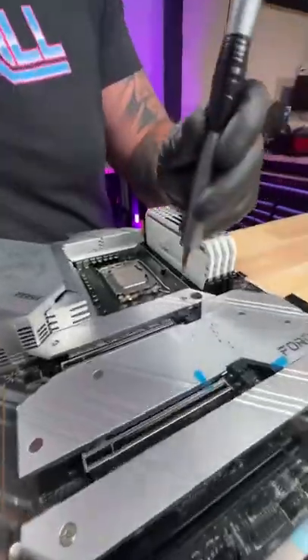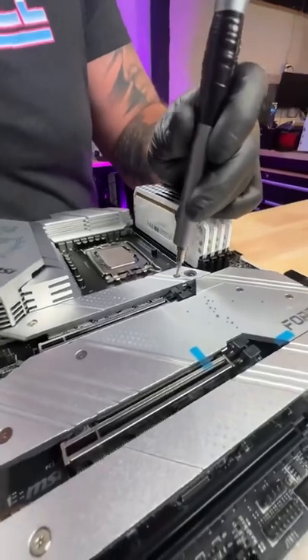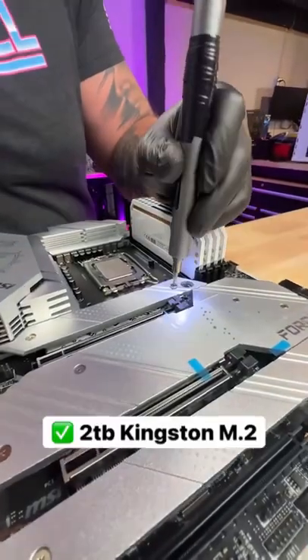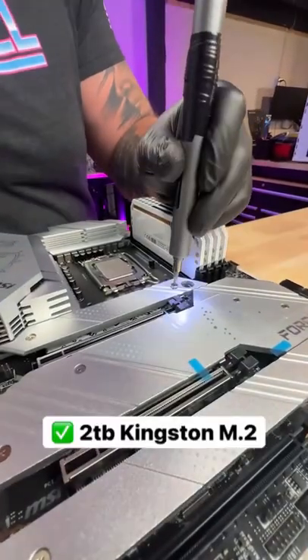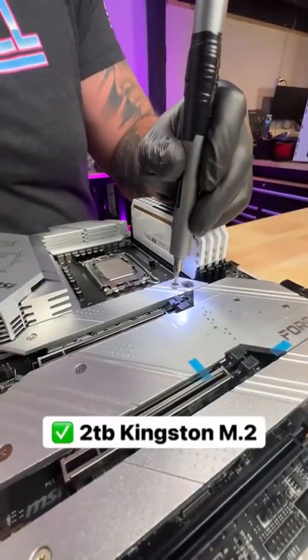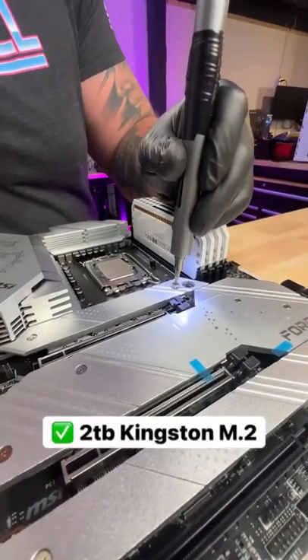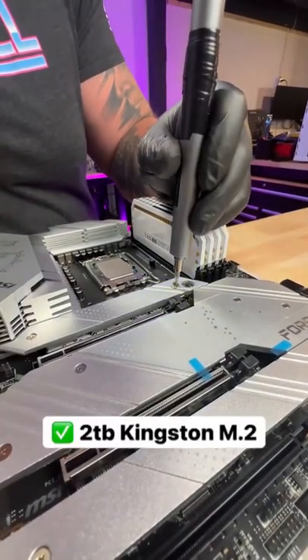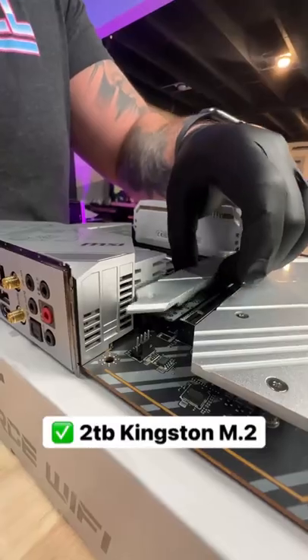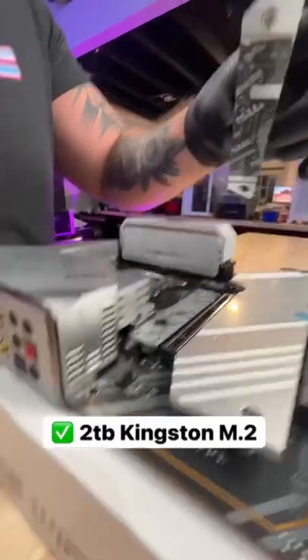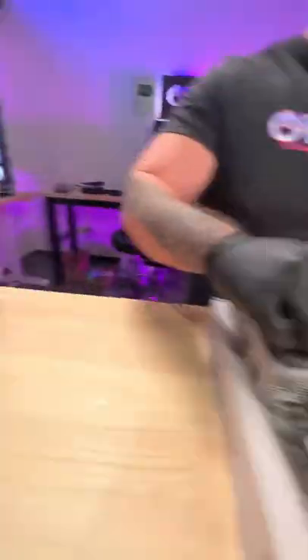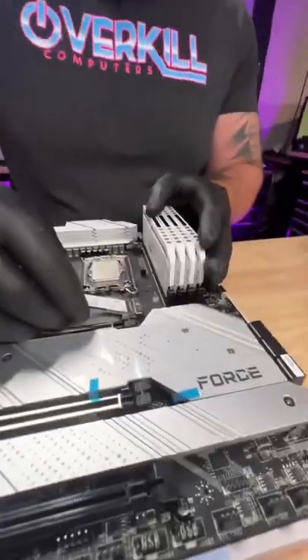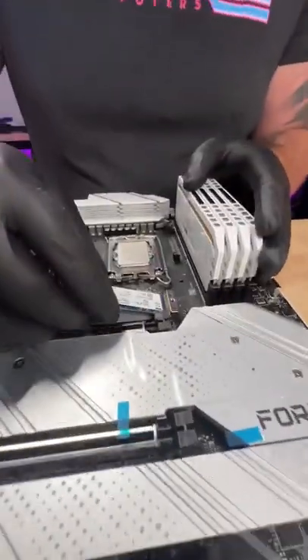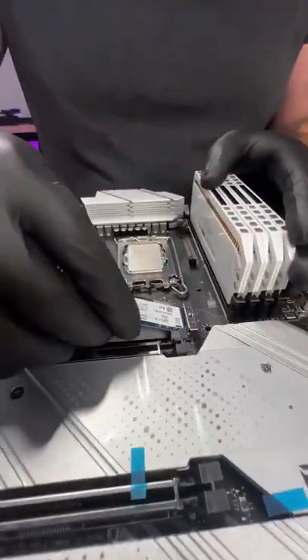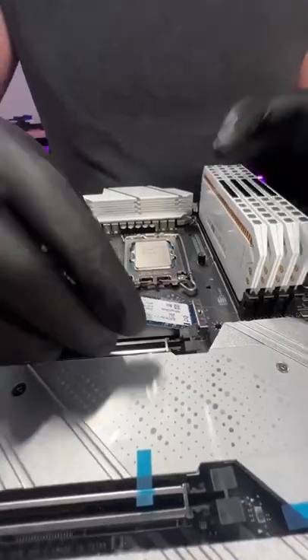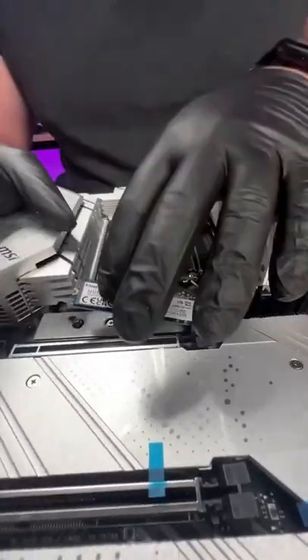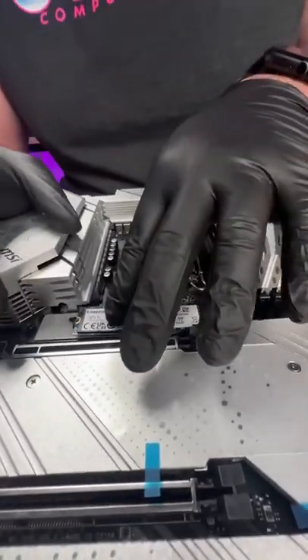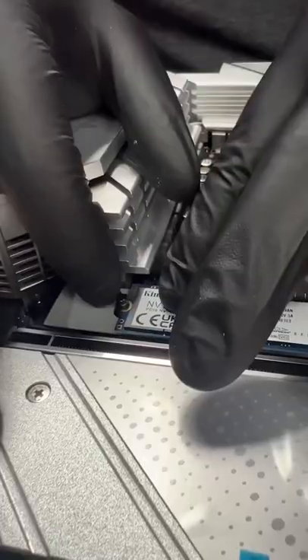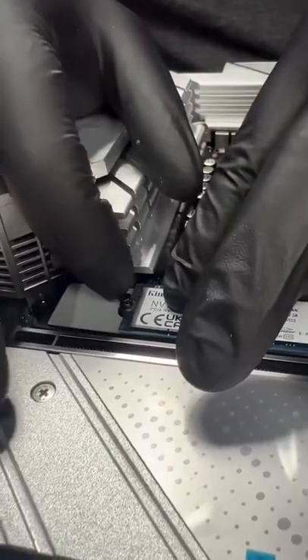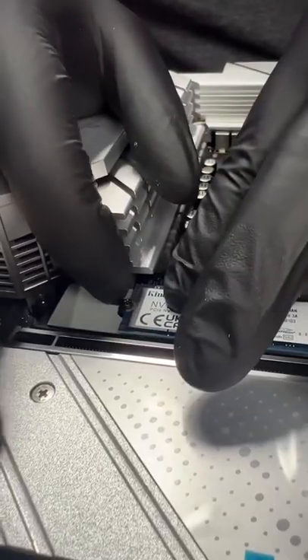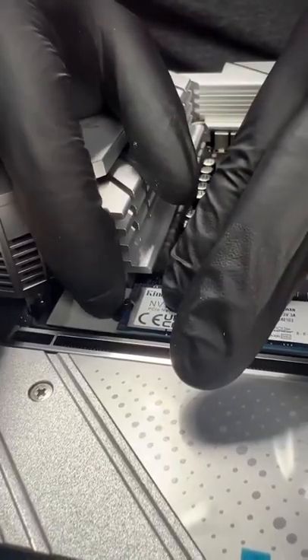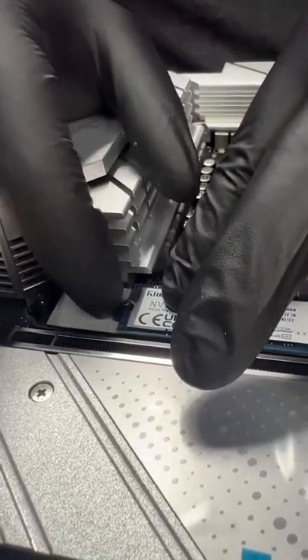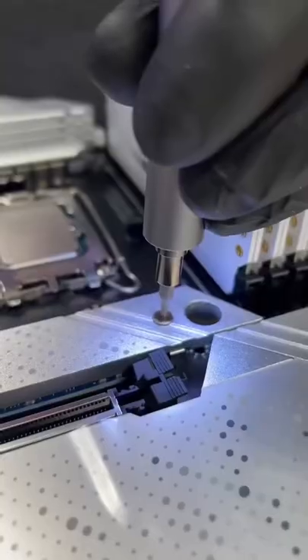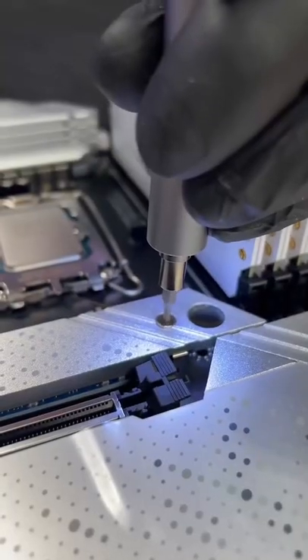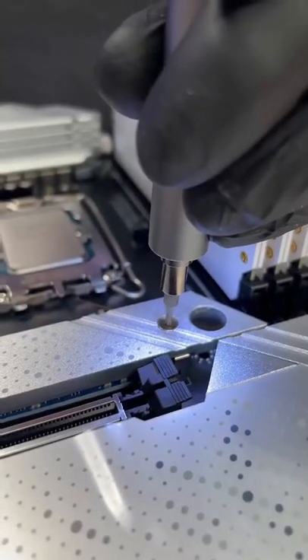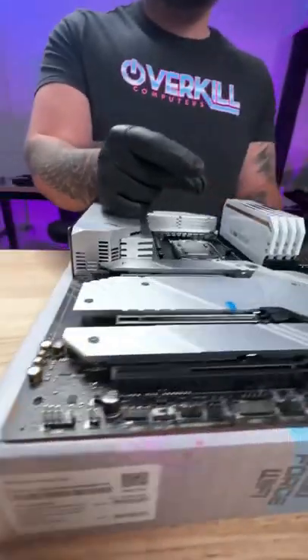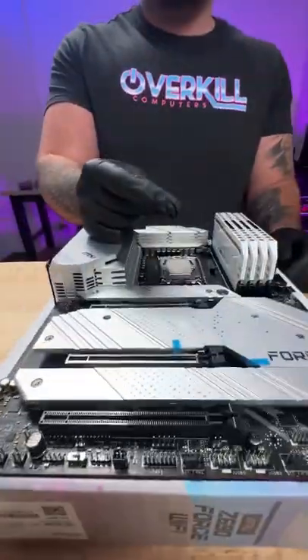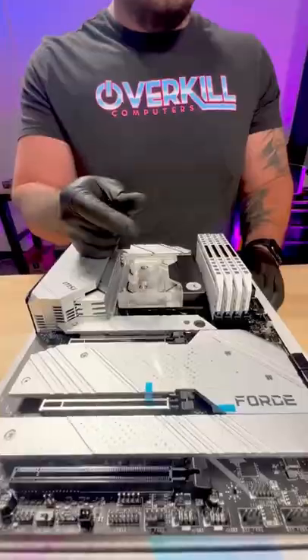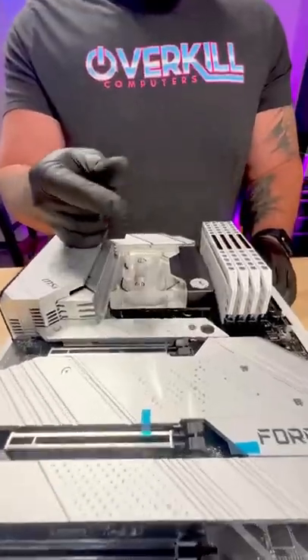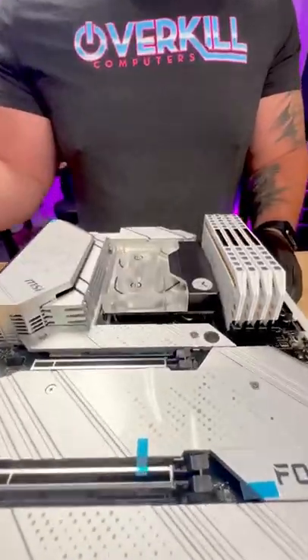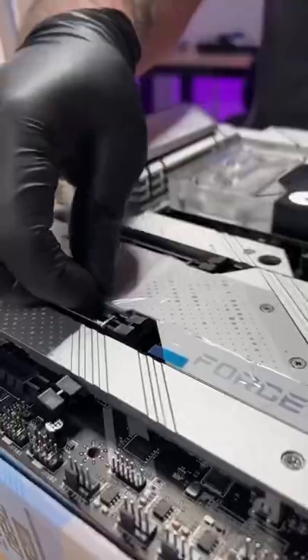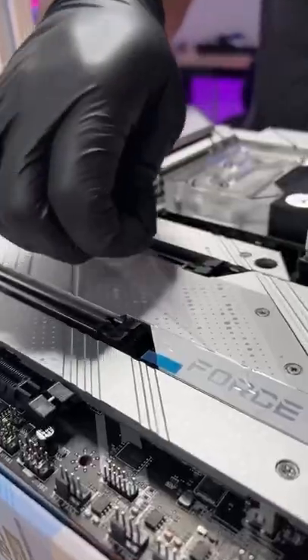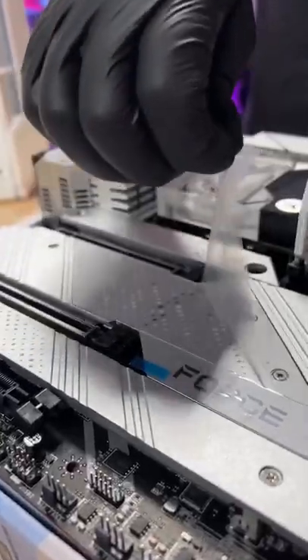It's now time to install 2 terabytes of this Kingston M.2 SSD. With the games we have out nowadays, it feels like we all need at least 20 terabytes of storage. With a little bit of movie magic, Matt's going to plop on this water block — that's right, this build was watercooled.